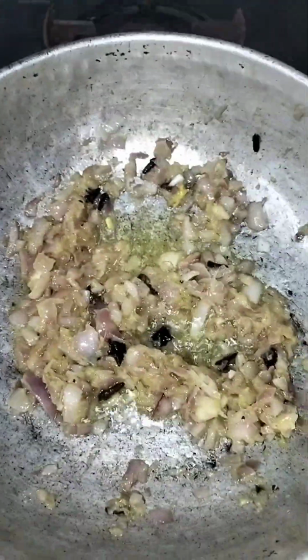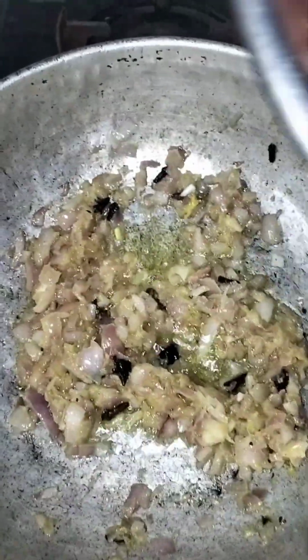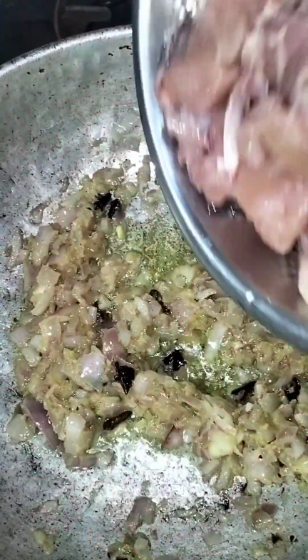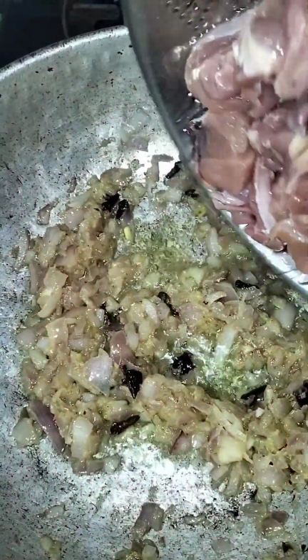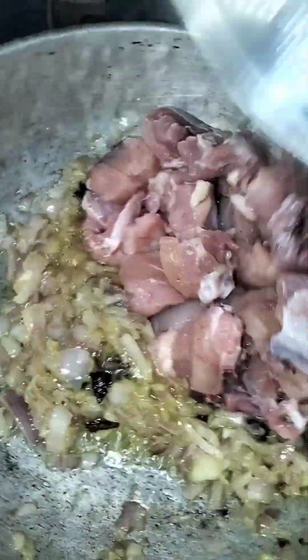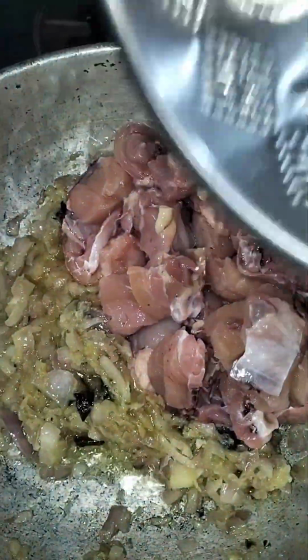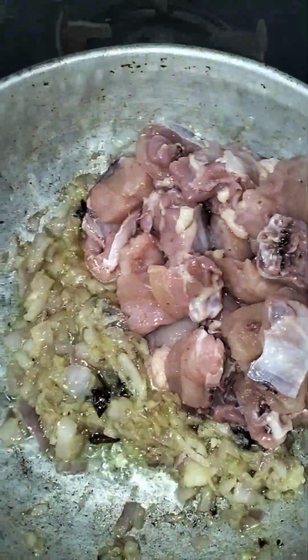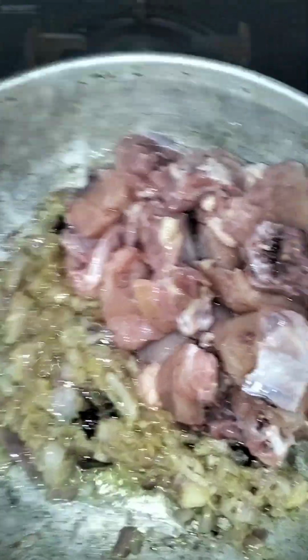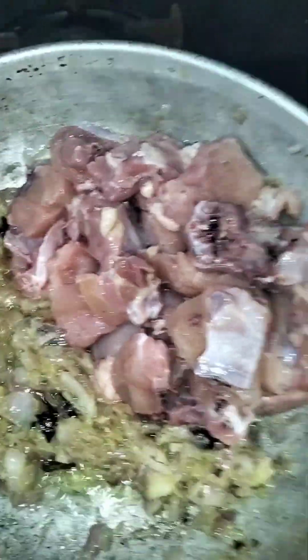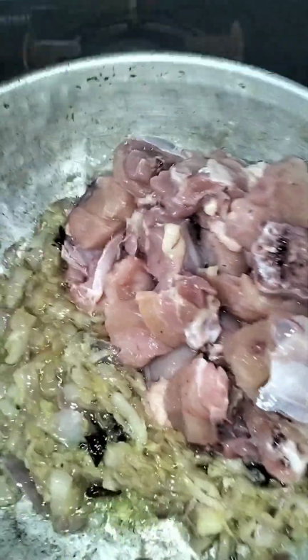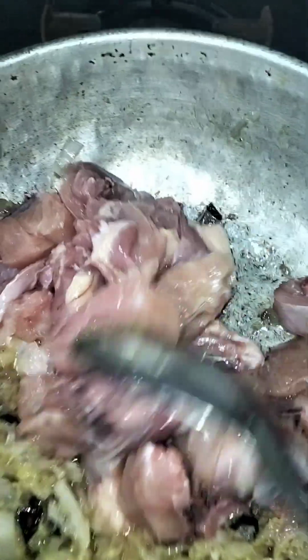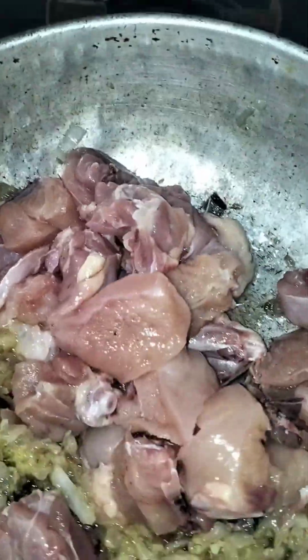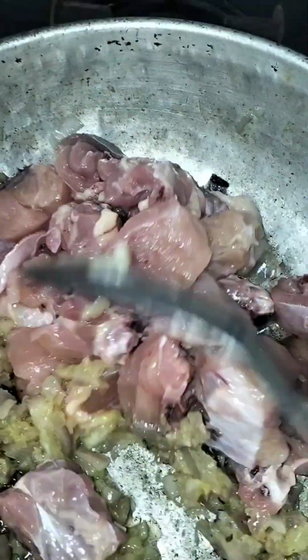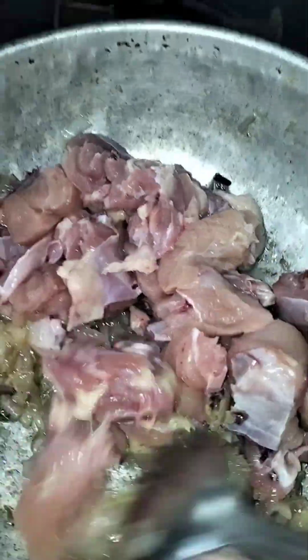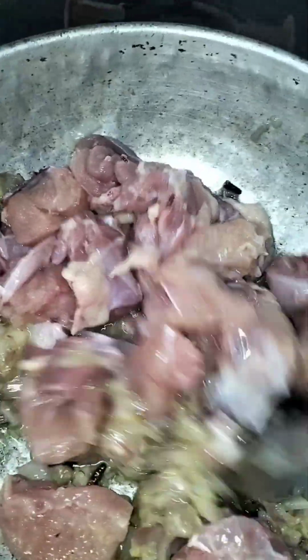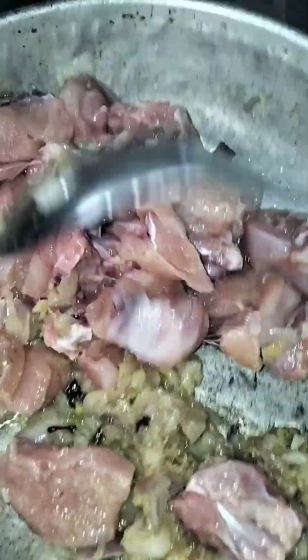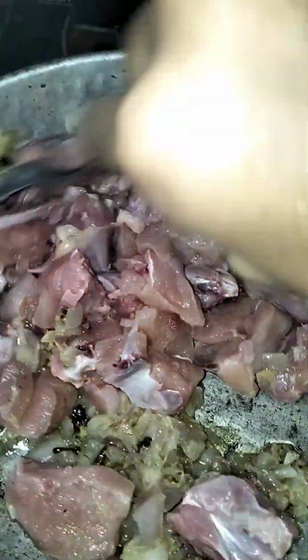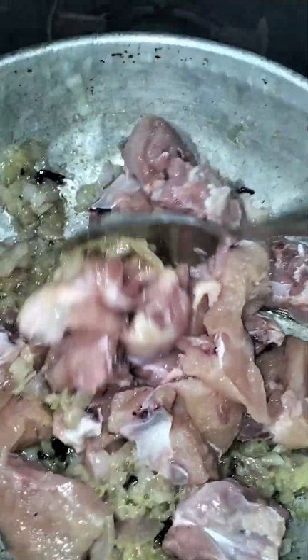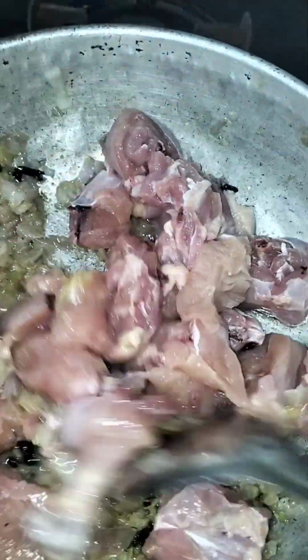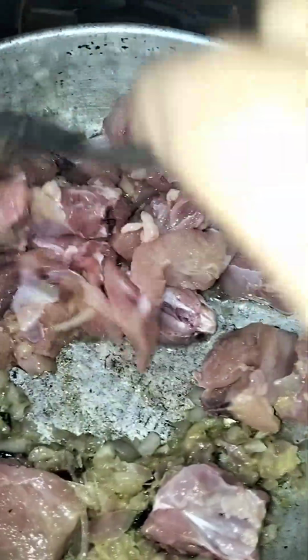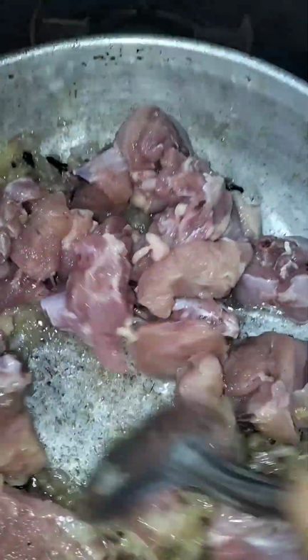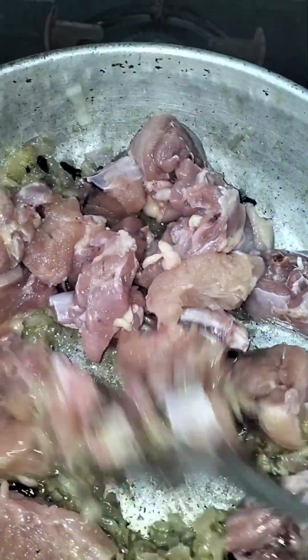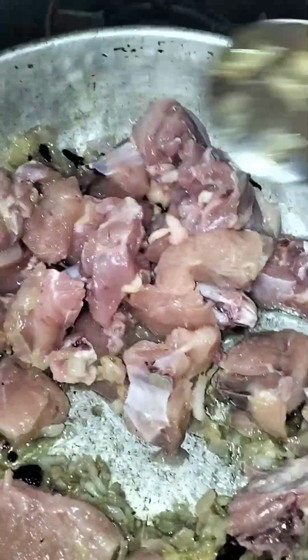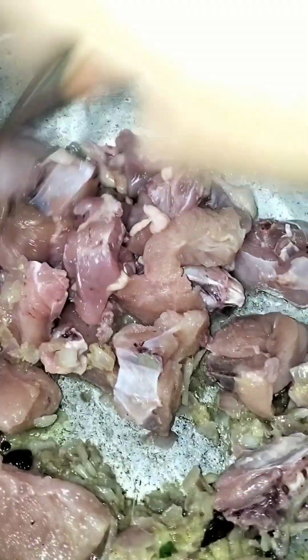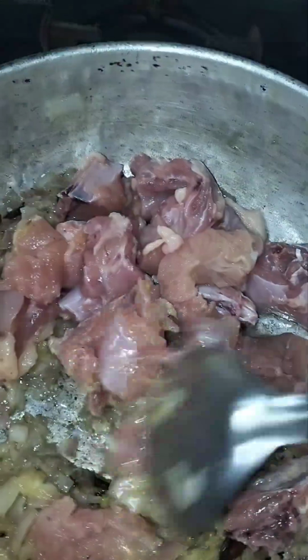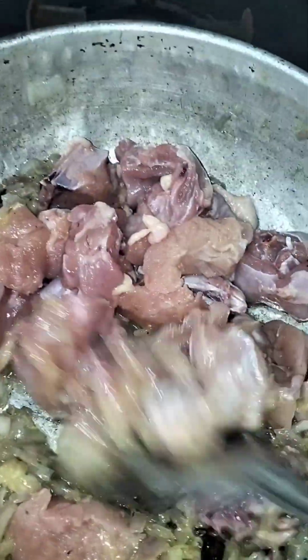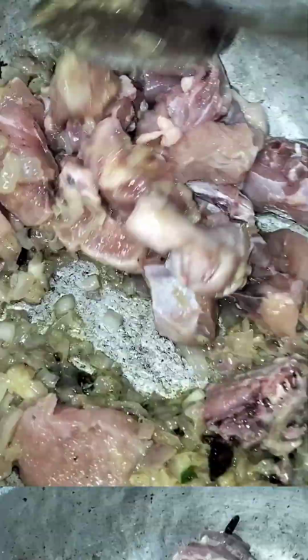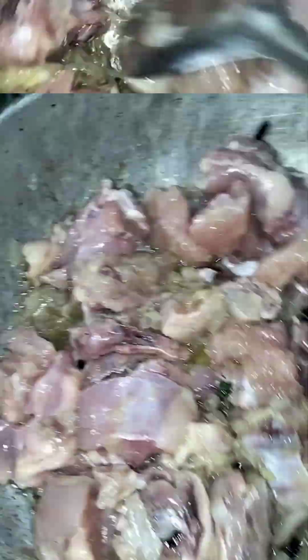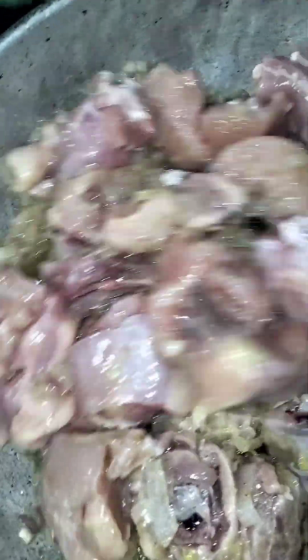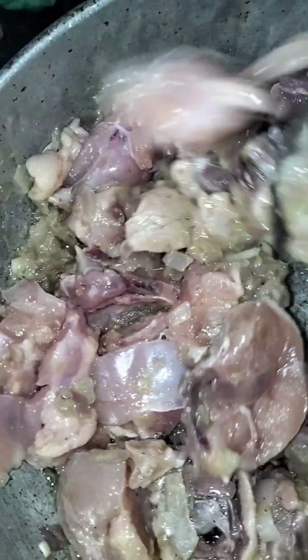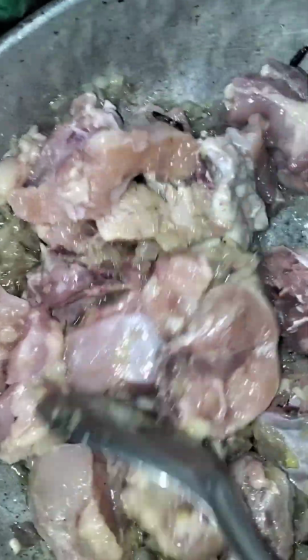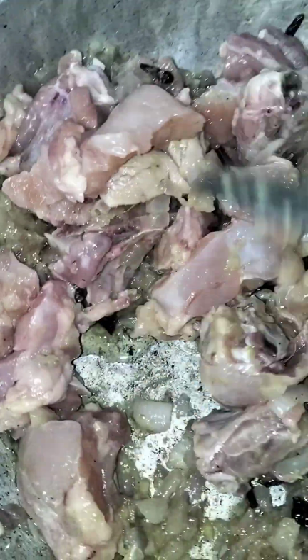You can add a little paste. You can add chicken and add some salt.